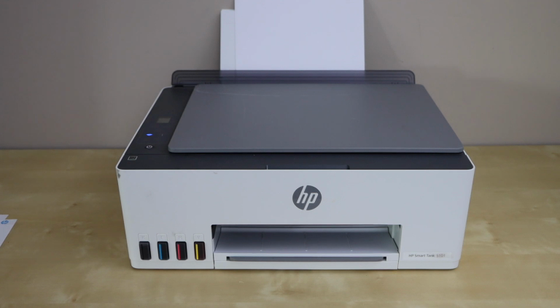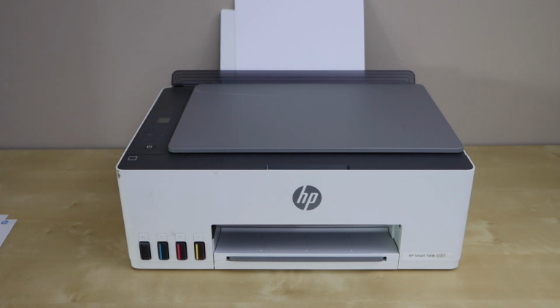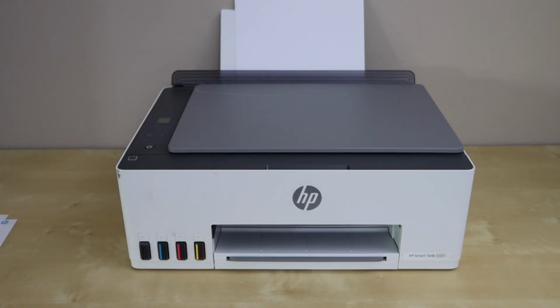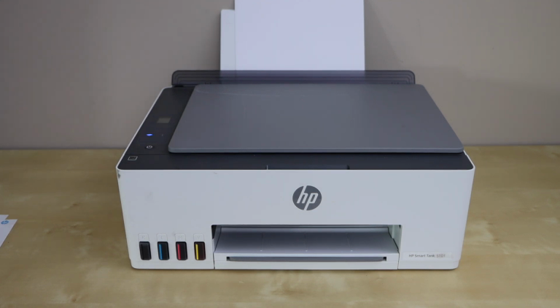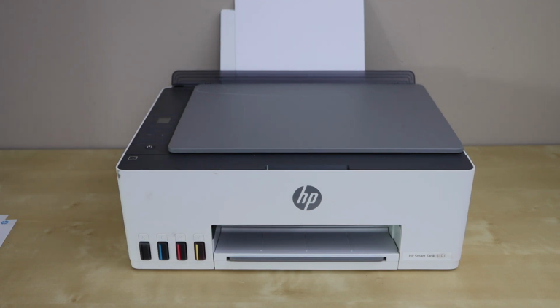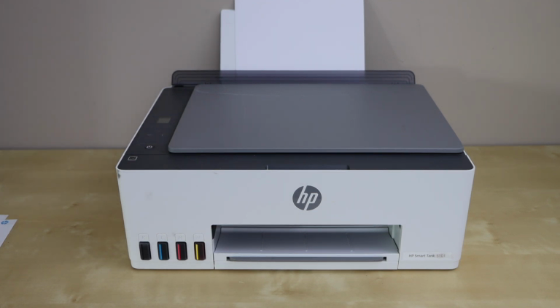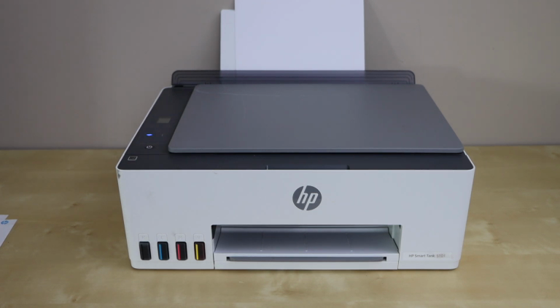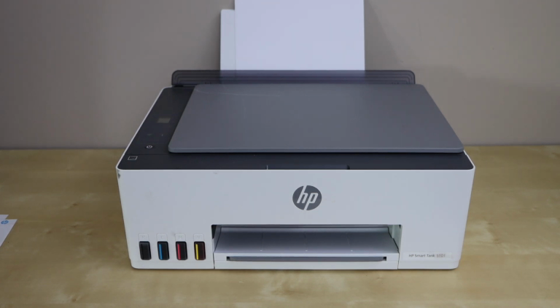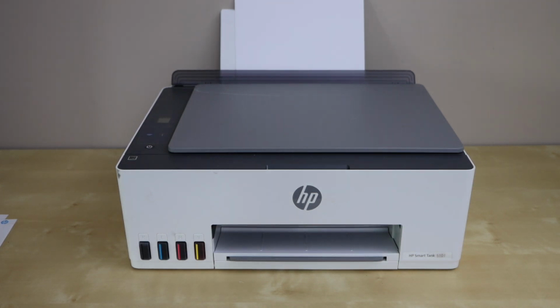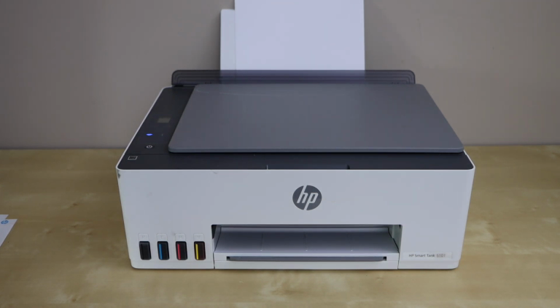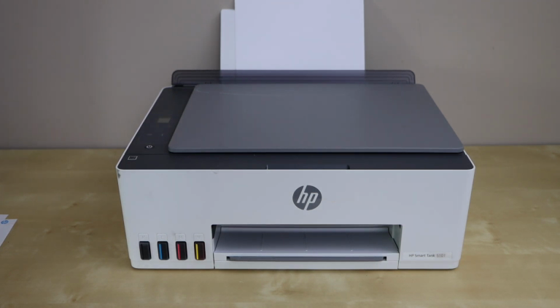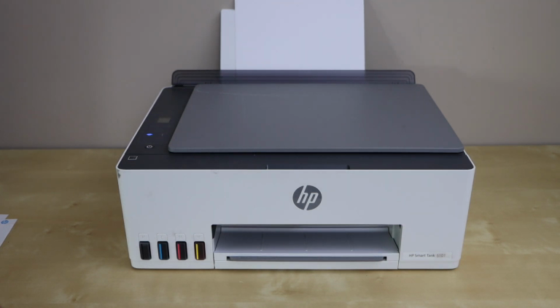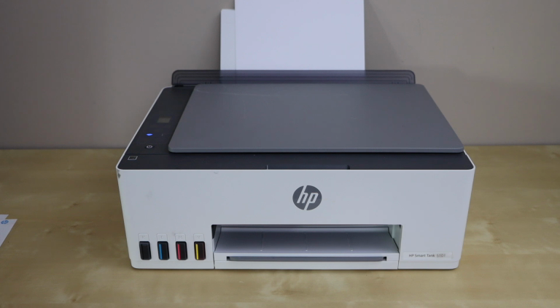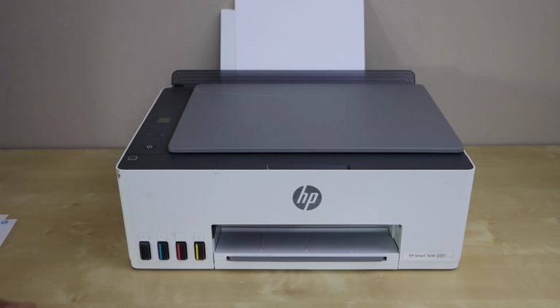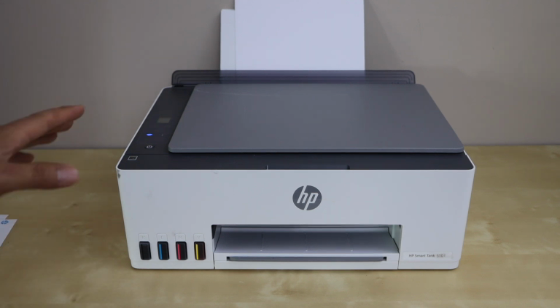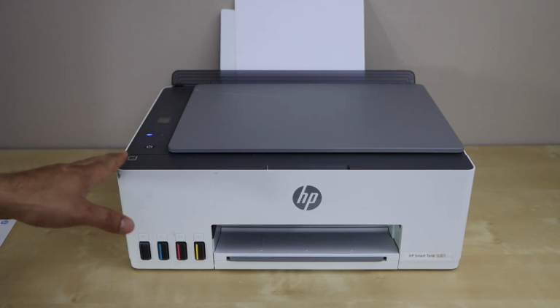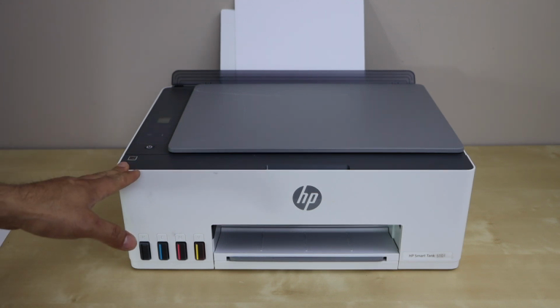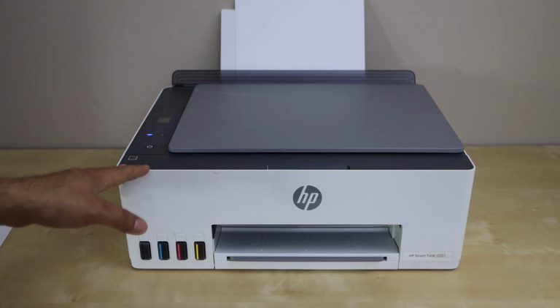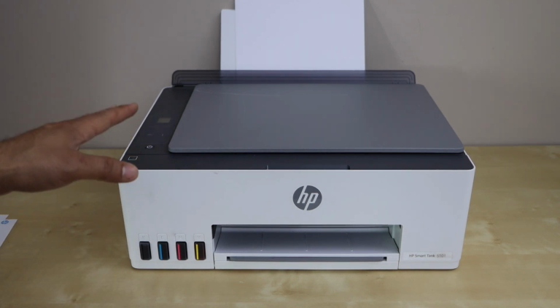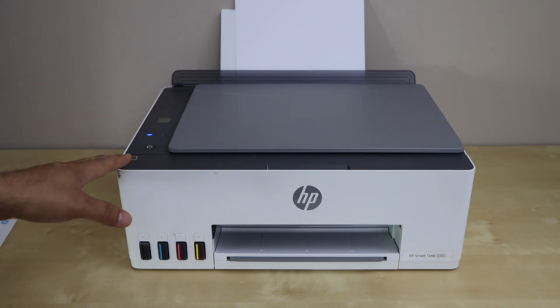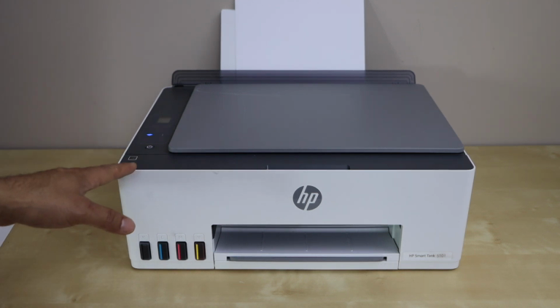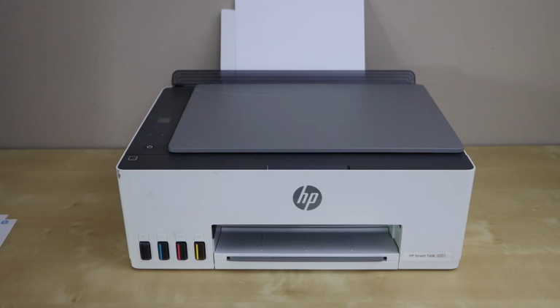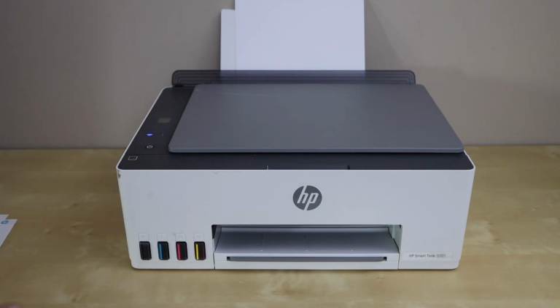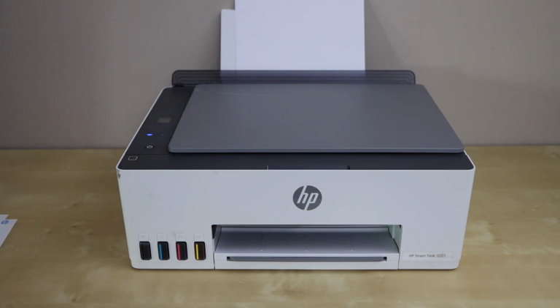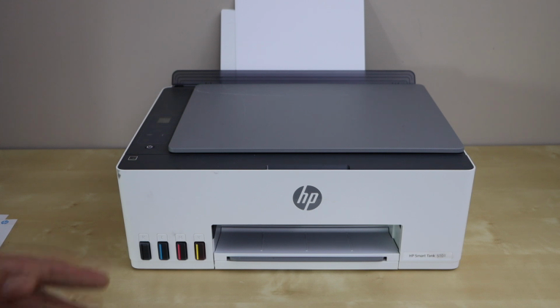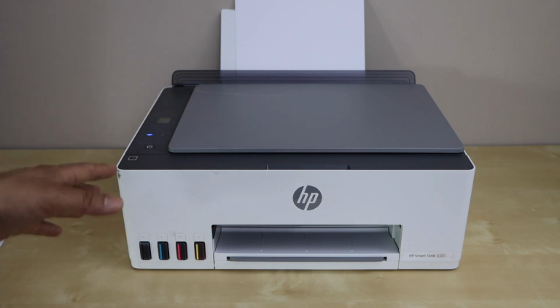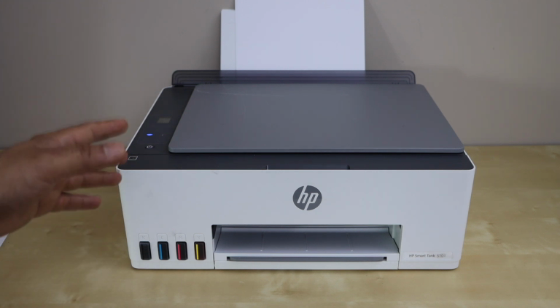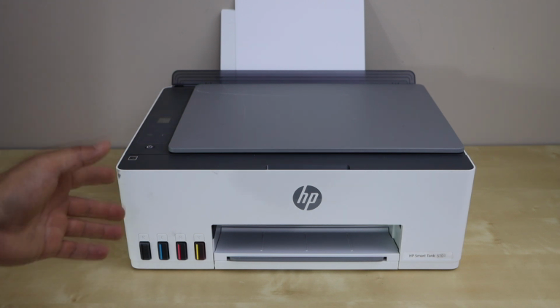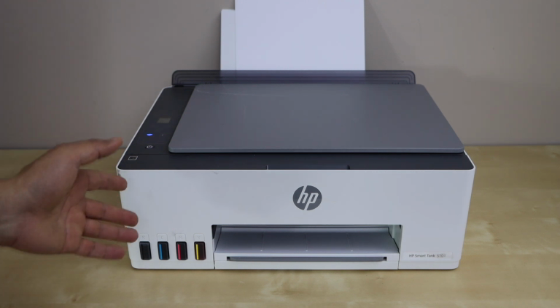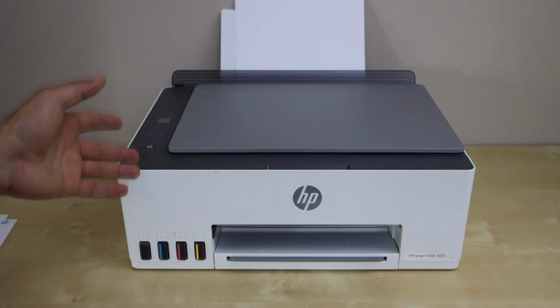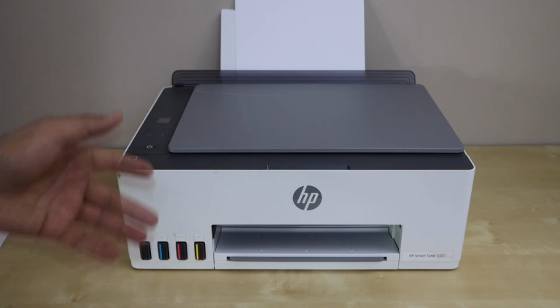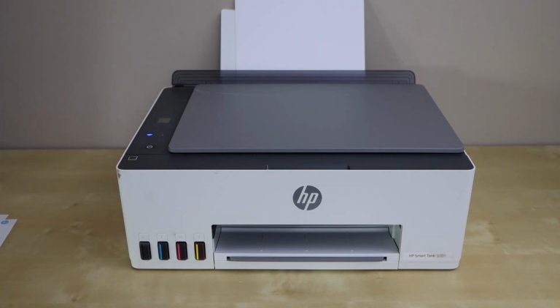In today's video I'm going to show you how to connect your HP Smart Tank 5100 series printer with the Wi-Fi network of your home or office using the WPS setup method.